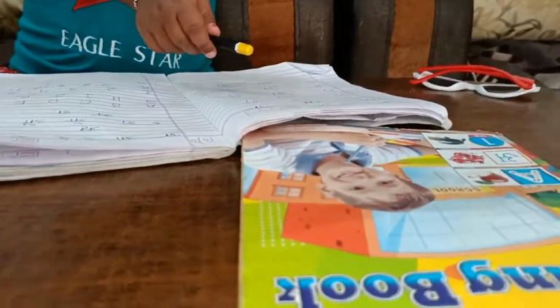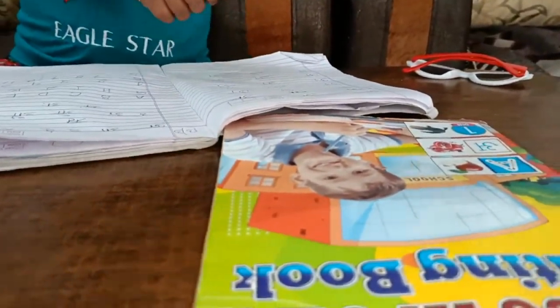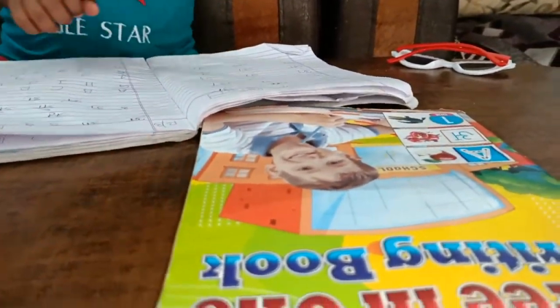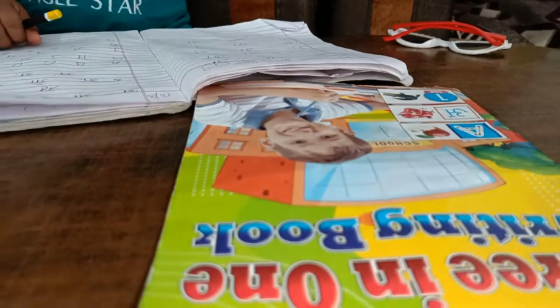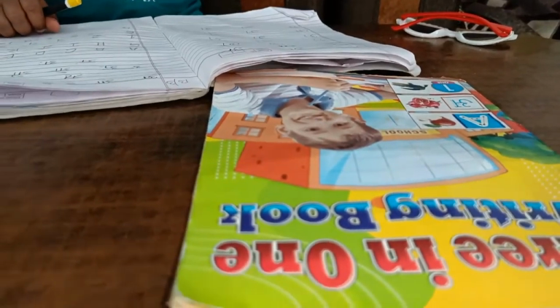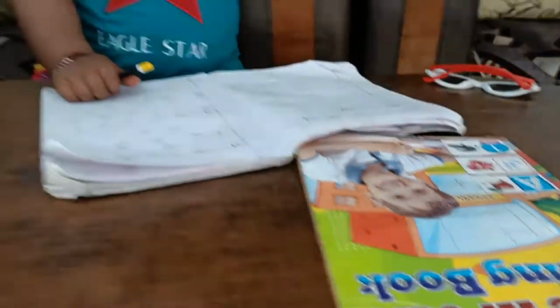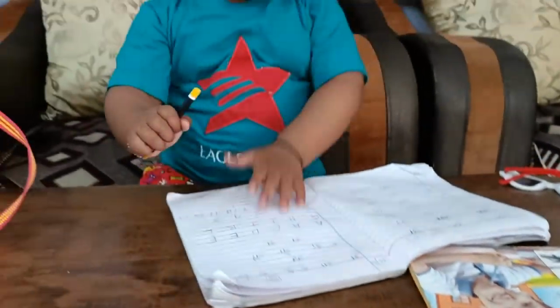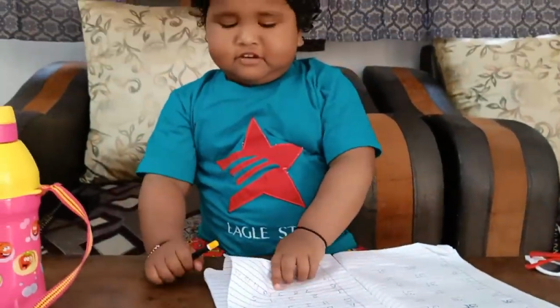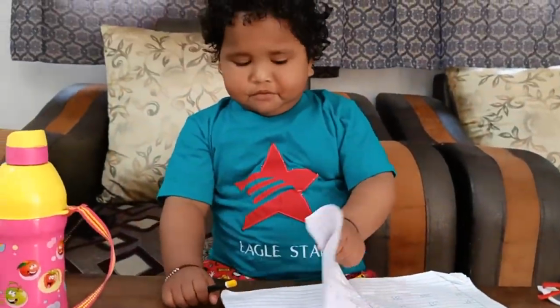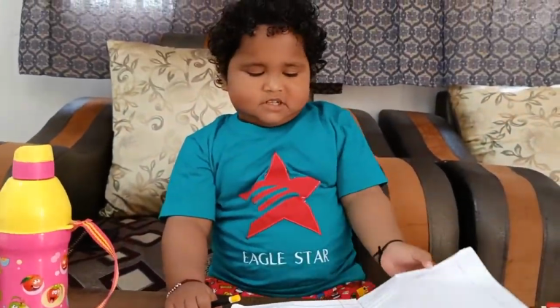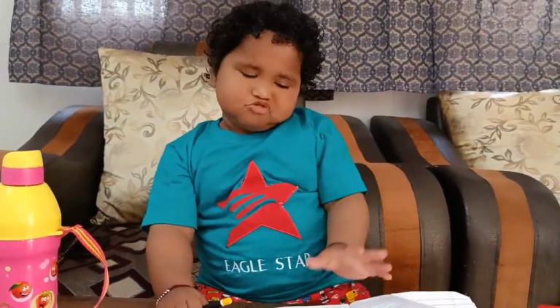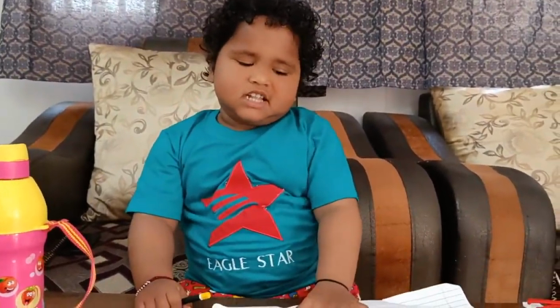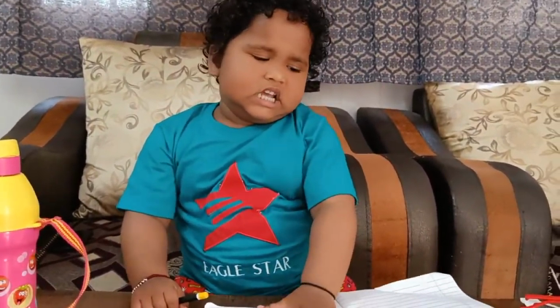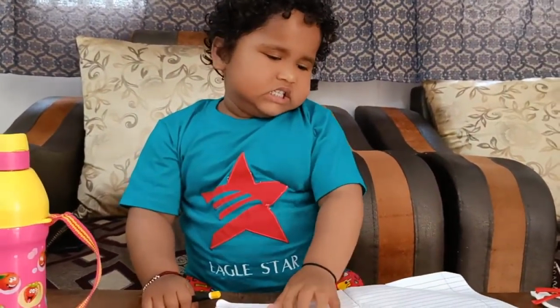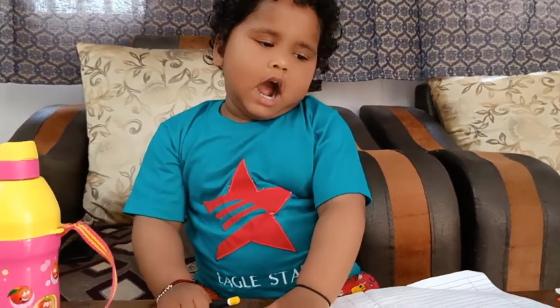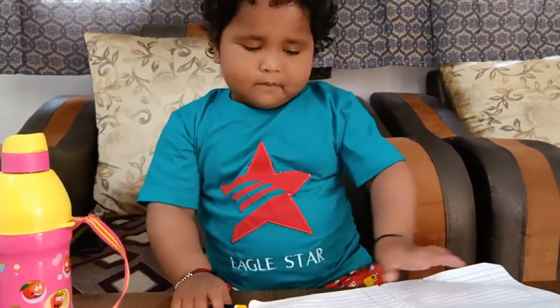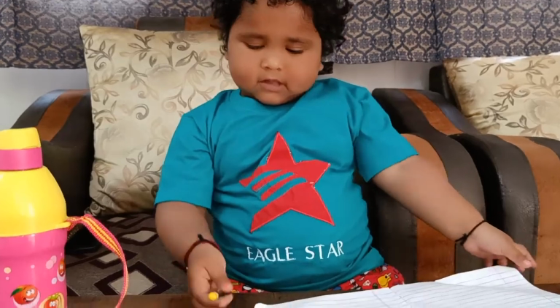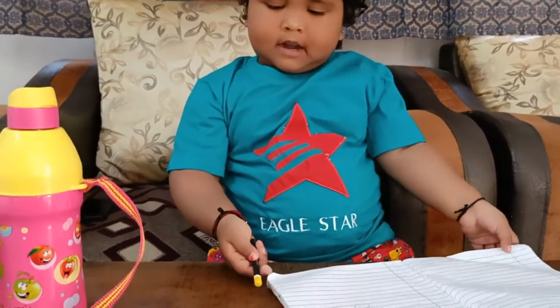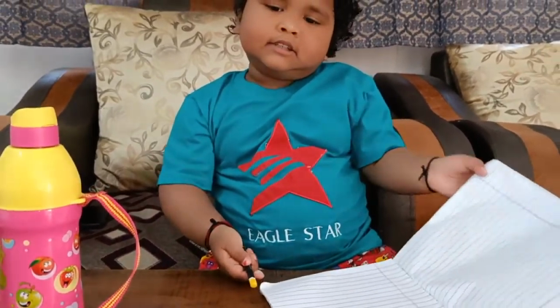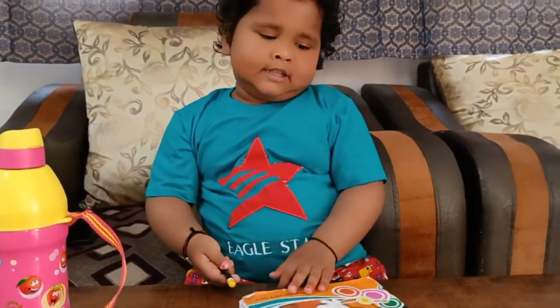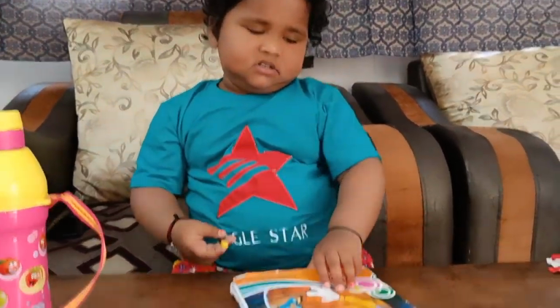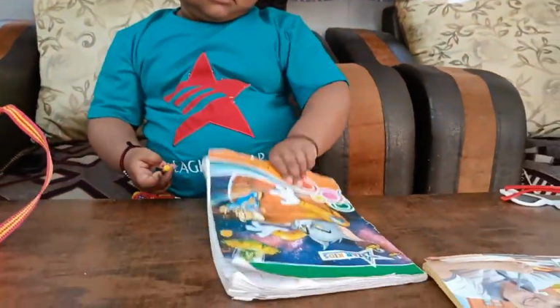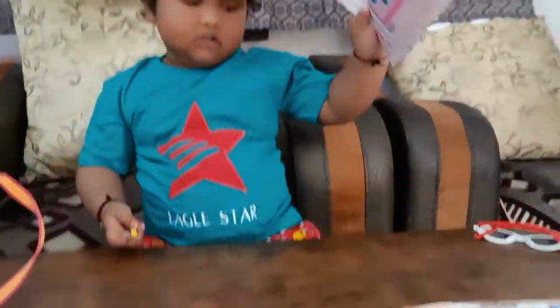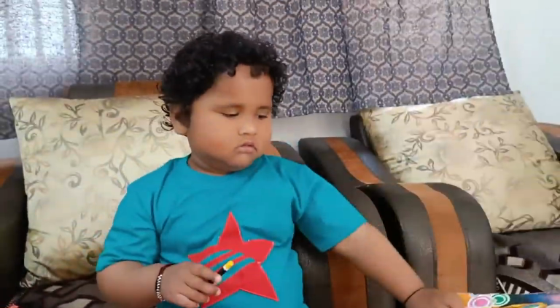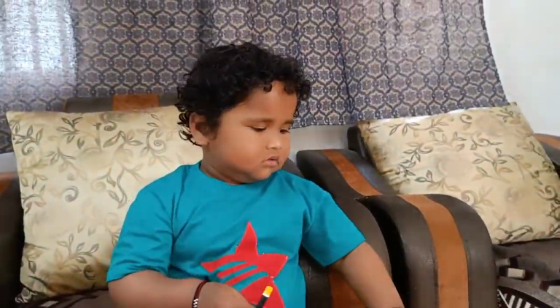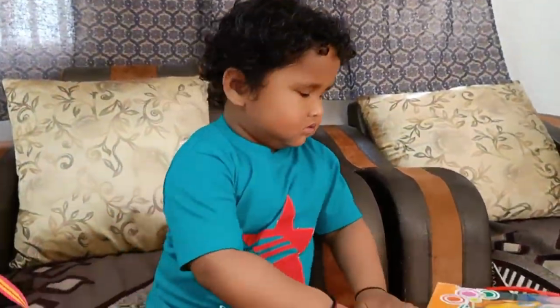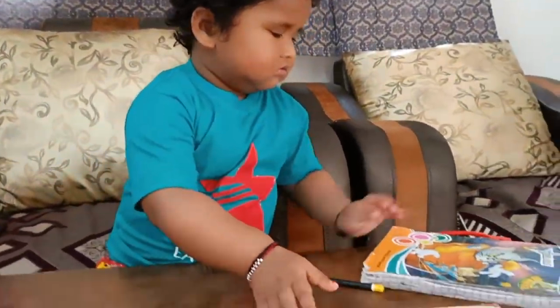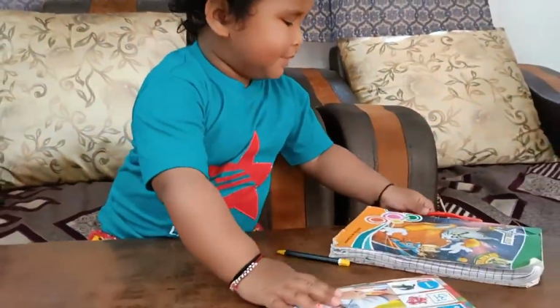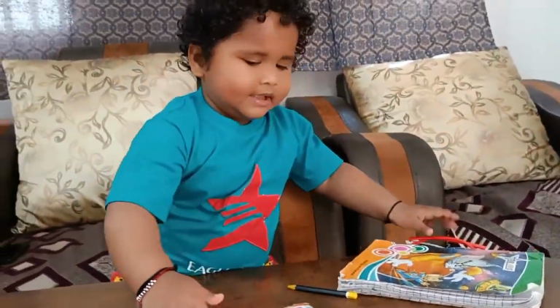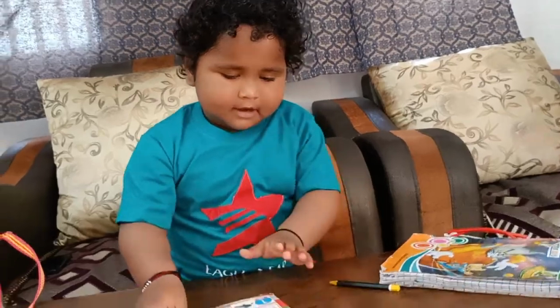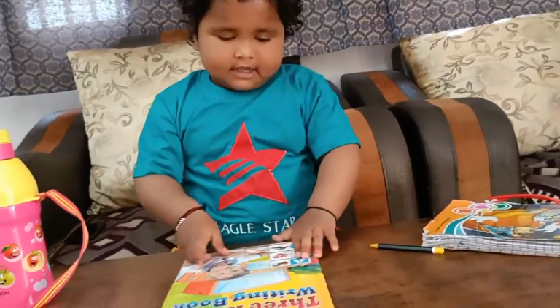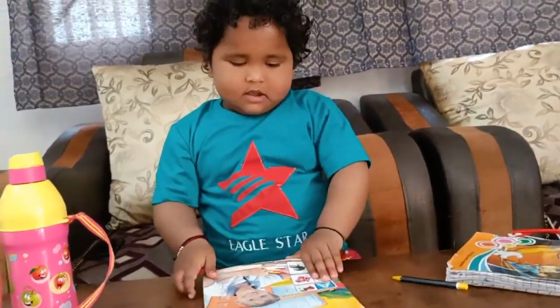What do you do? I want to study this. How do you study this? I want to study this.